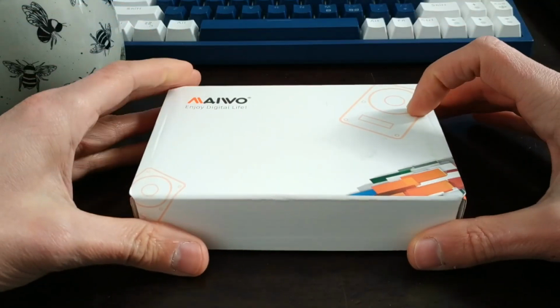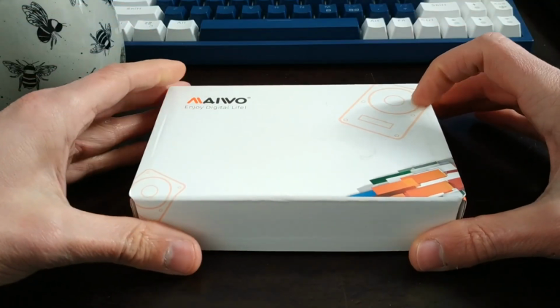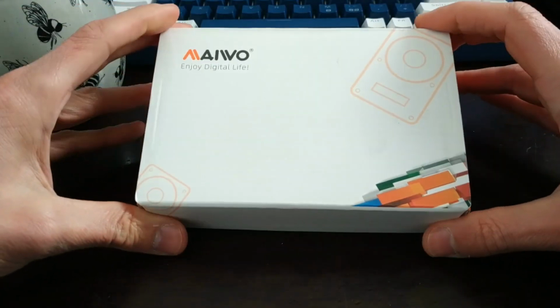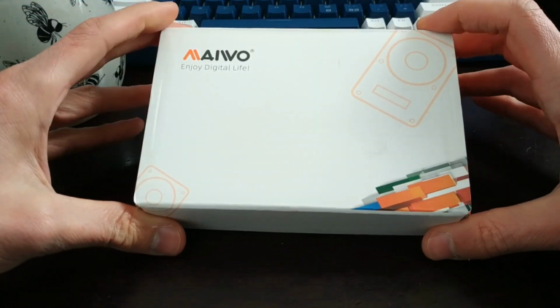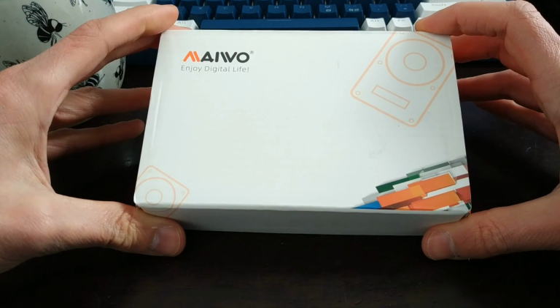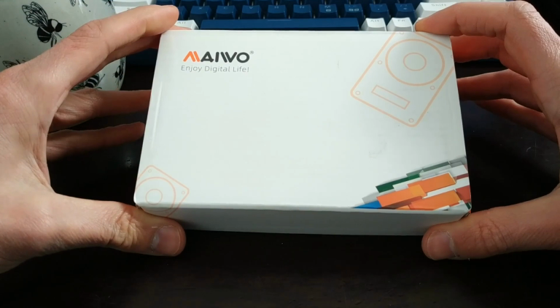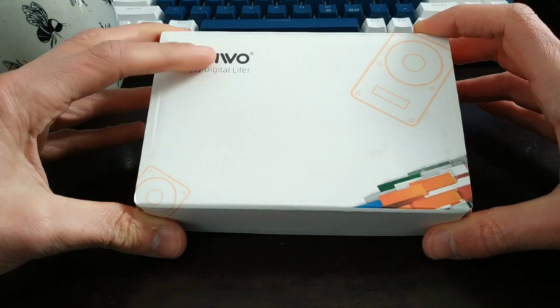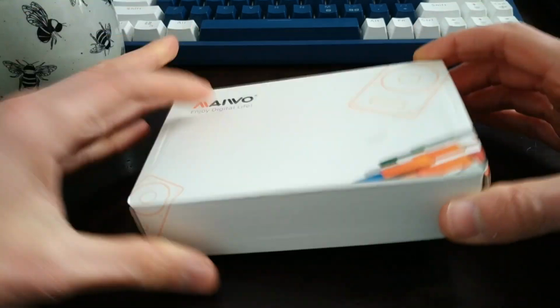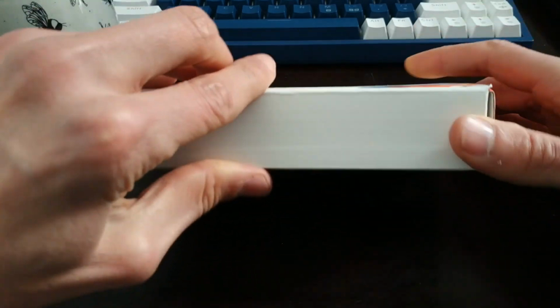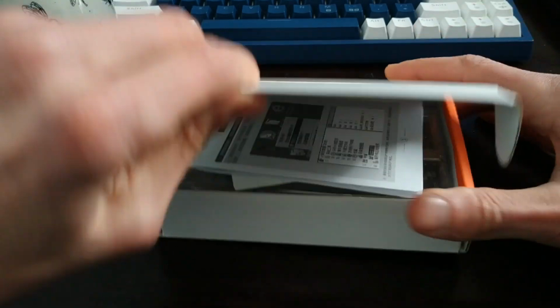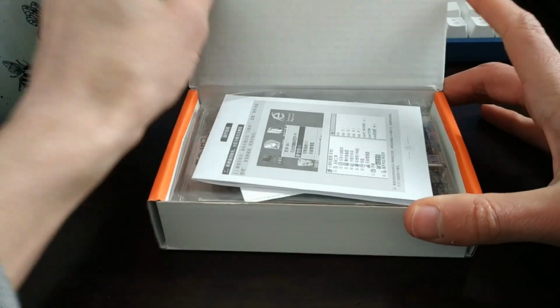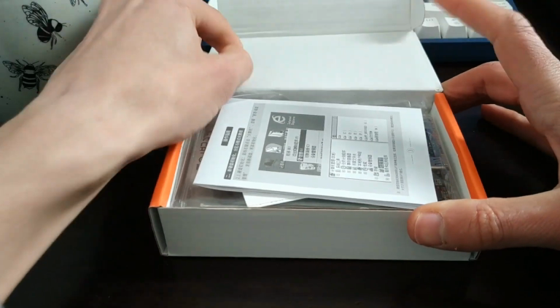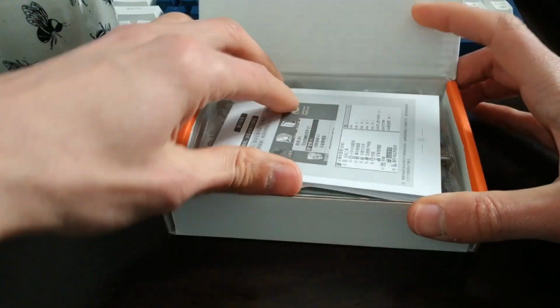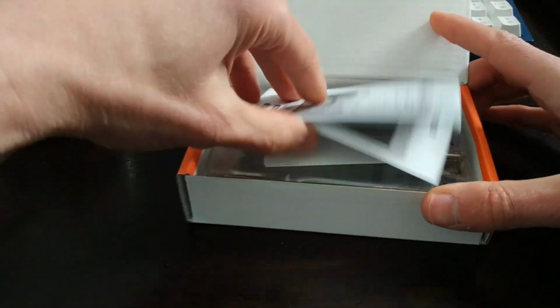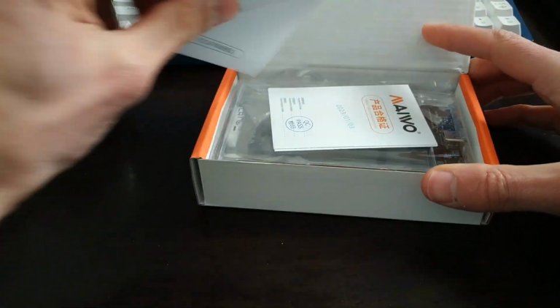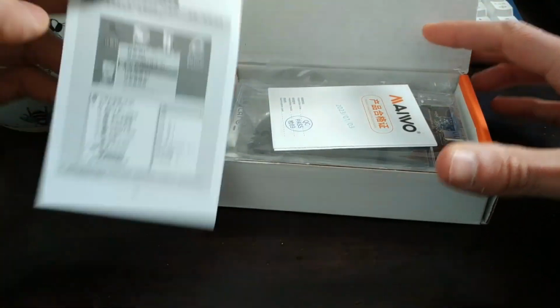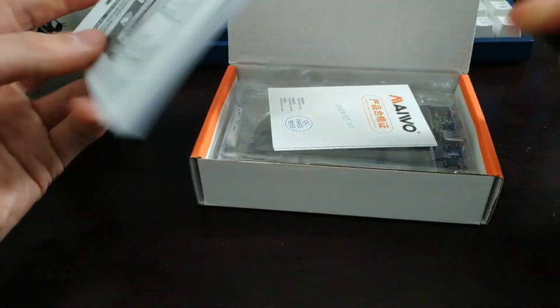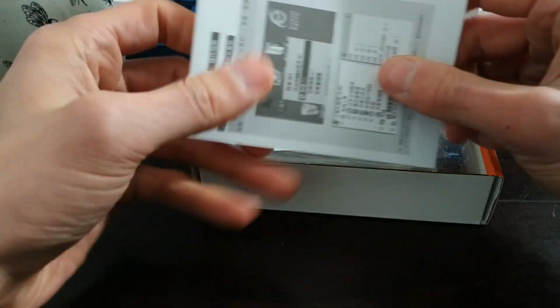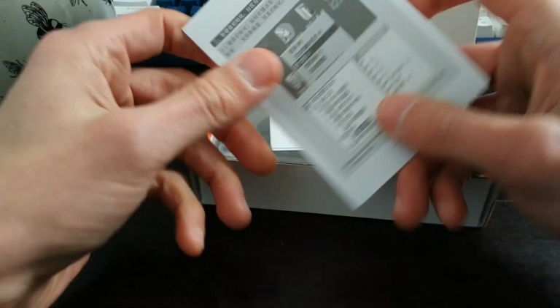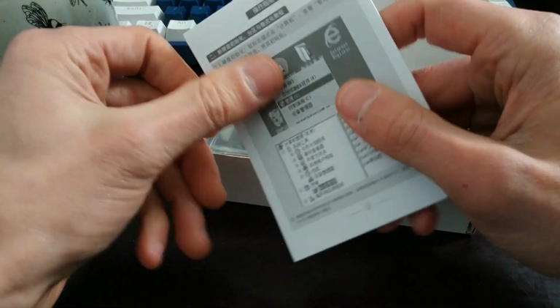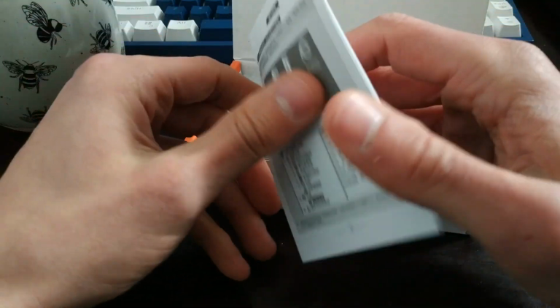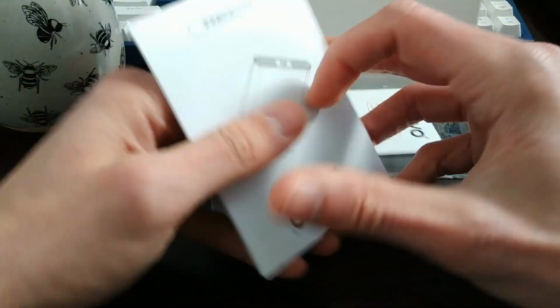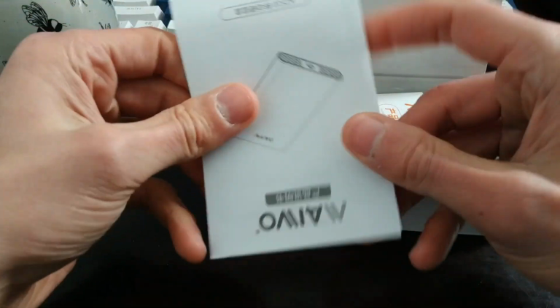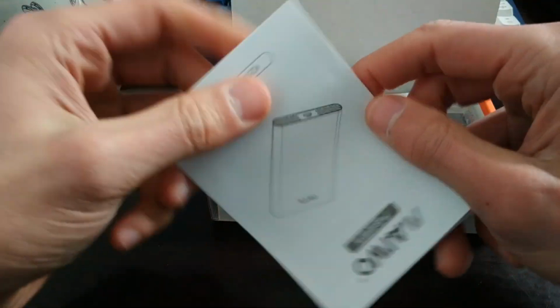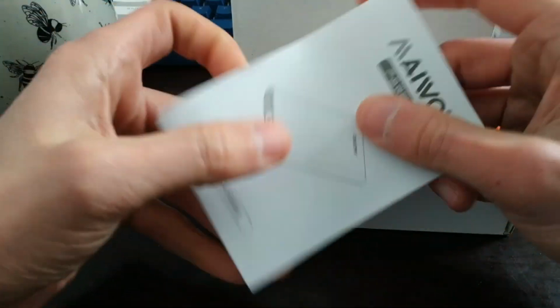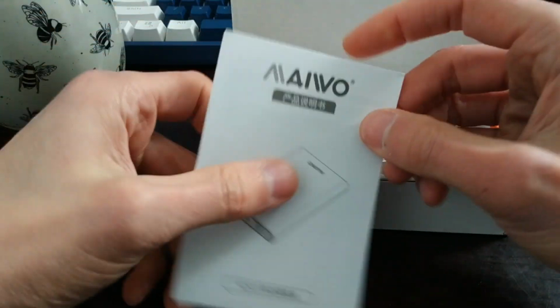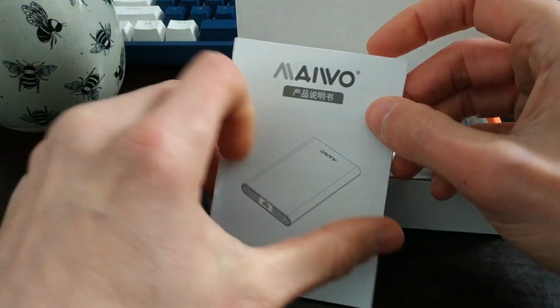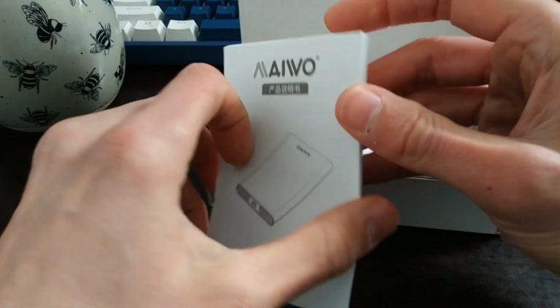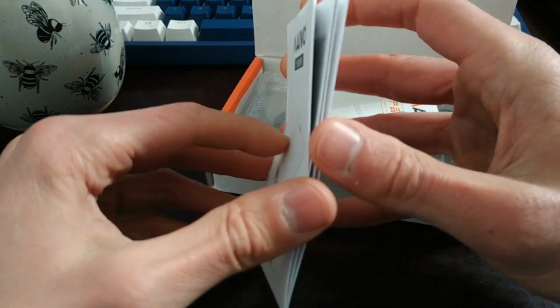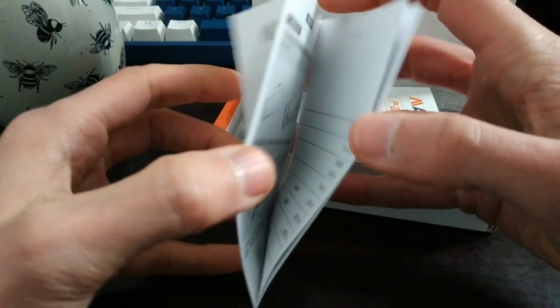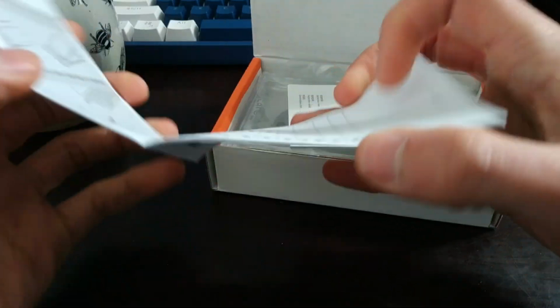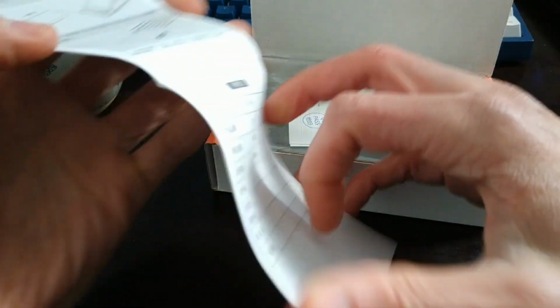Let's take a look at what's inside. We just opened it up. We've got some documentation — full disclosure, I've already opened it up, but that doesn't matter. We've got some documentation here — we've got some instructions.